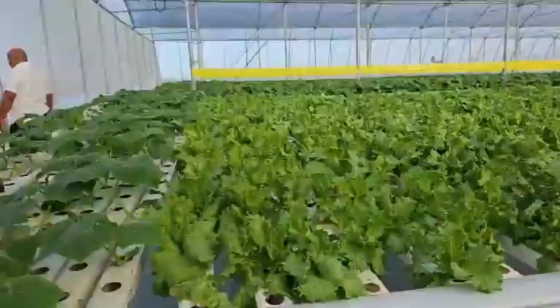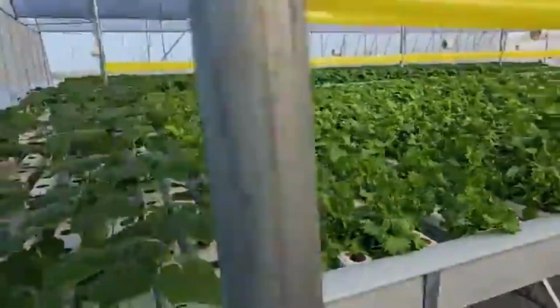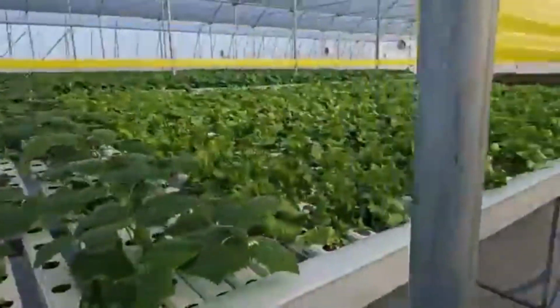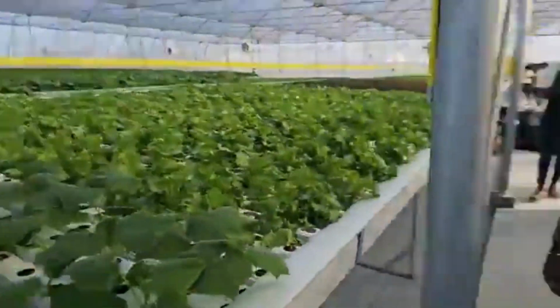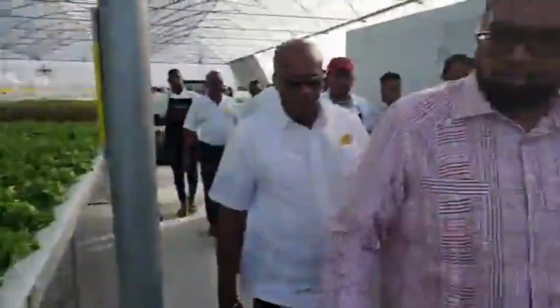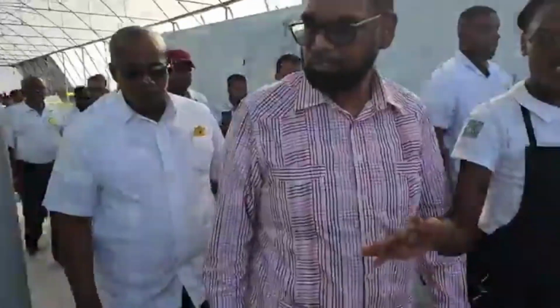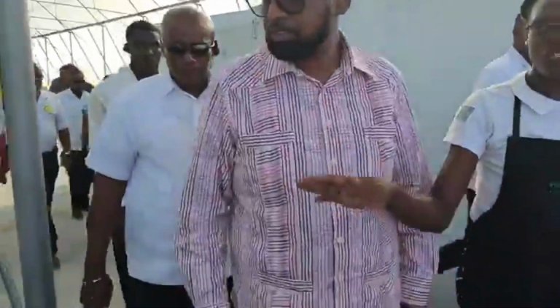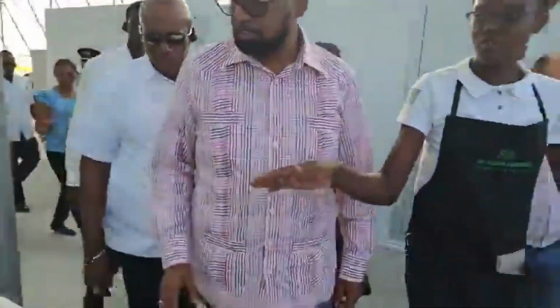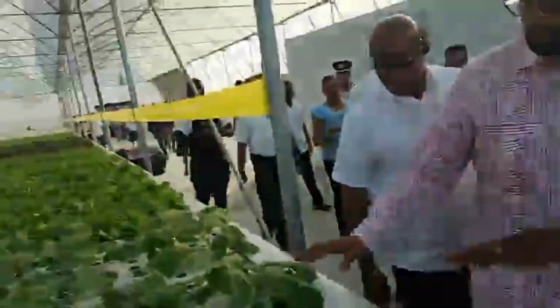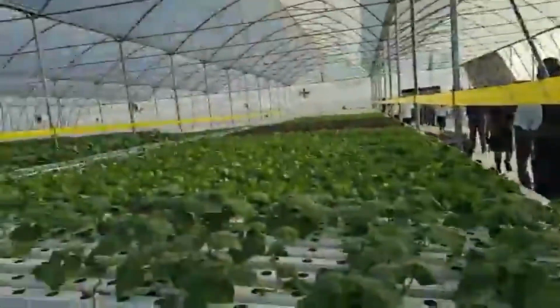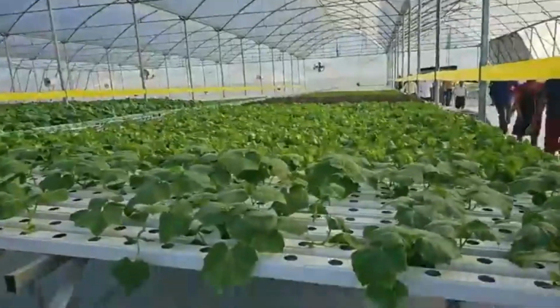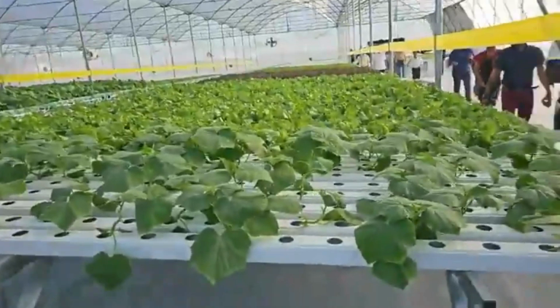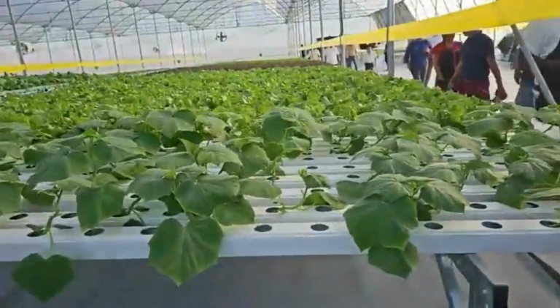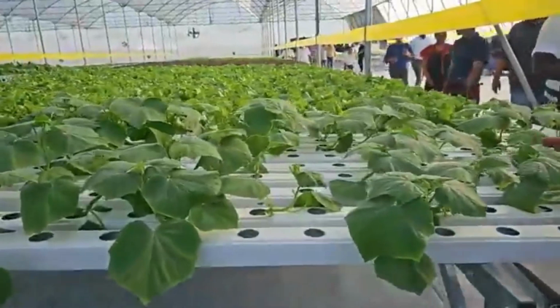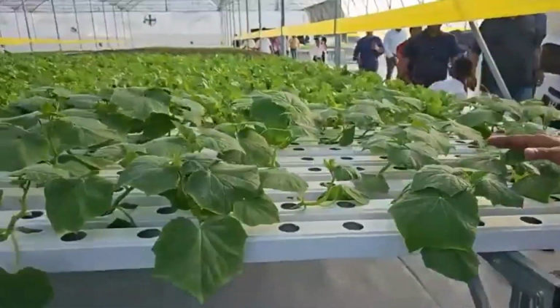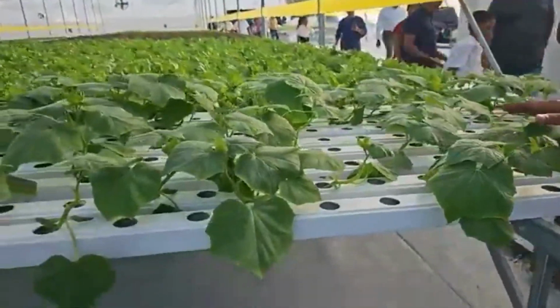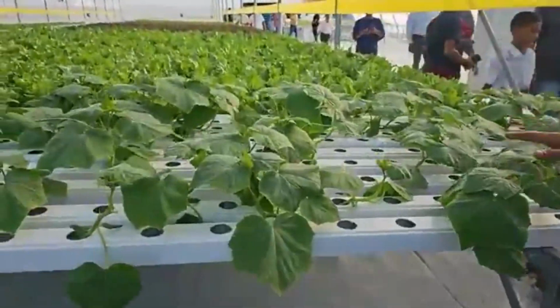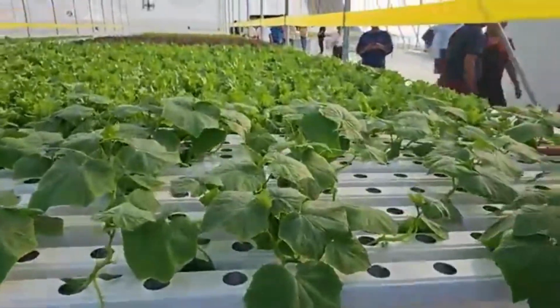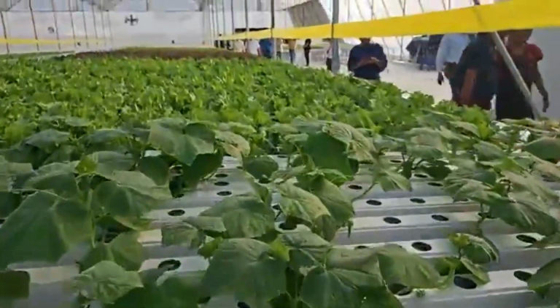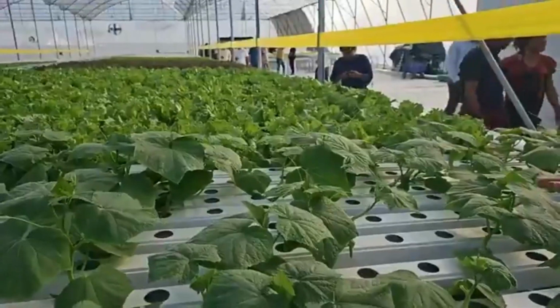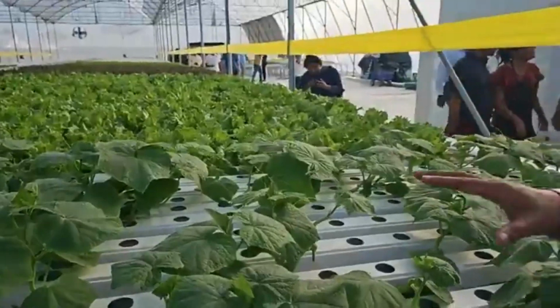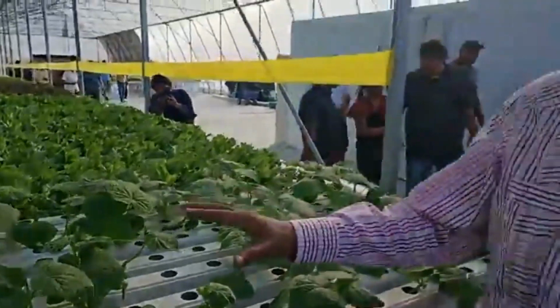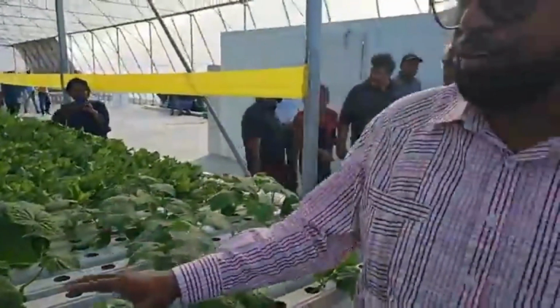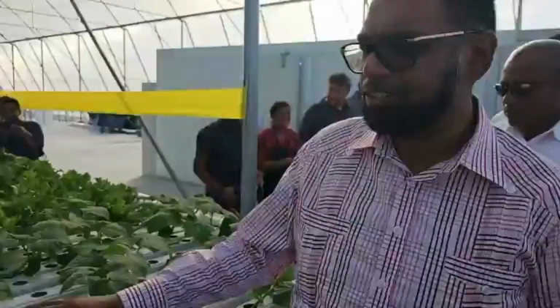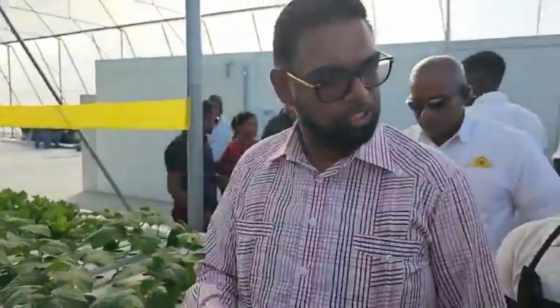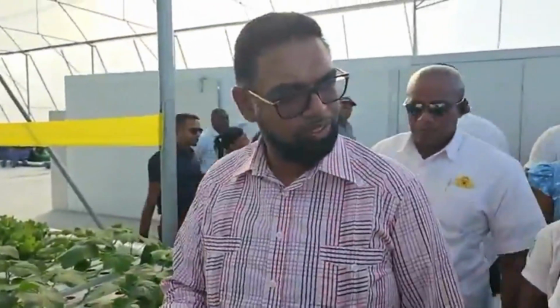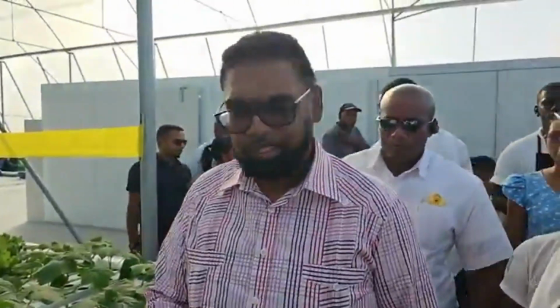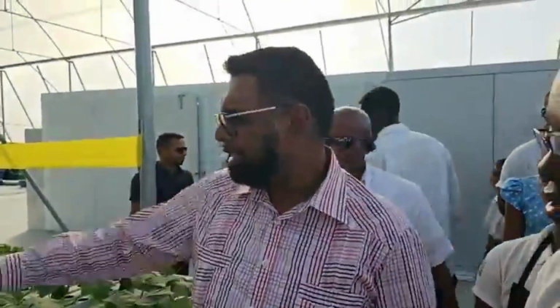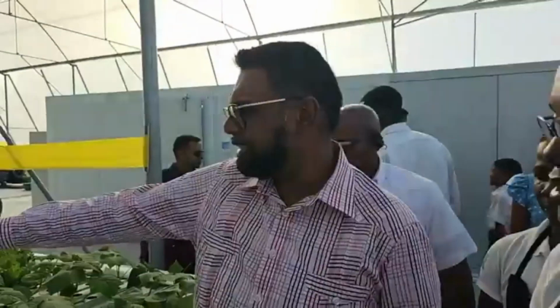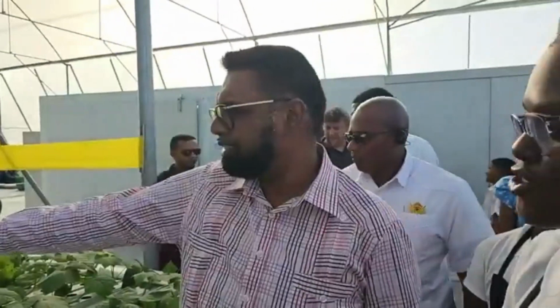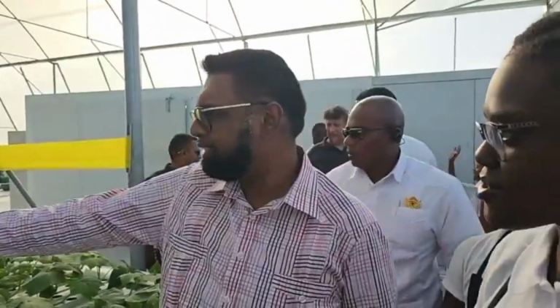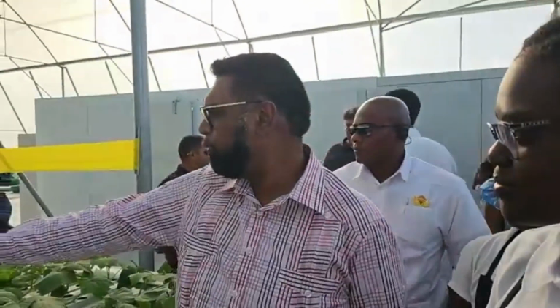How old are these? So we have these which are three weeks old. Just imagine — three weeks old, and the lettuce is two weeks old. Two weeks old already showing this kind of growth.